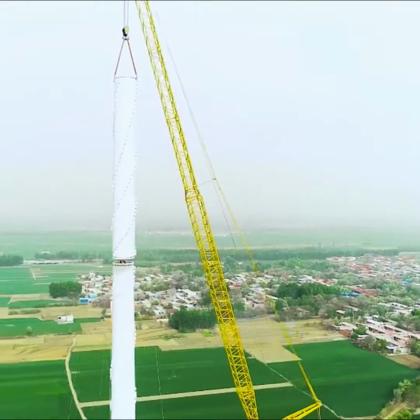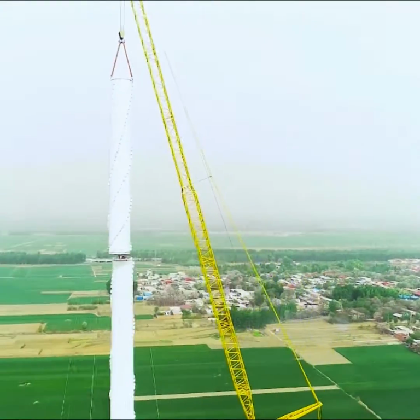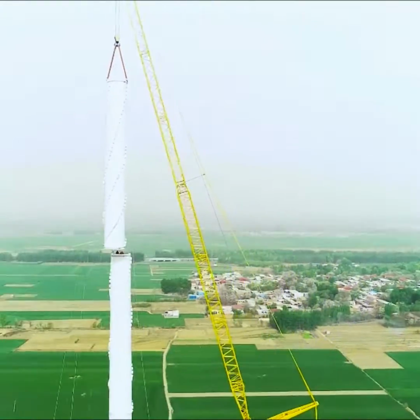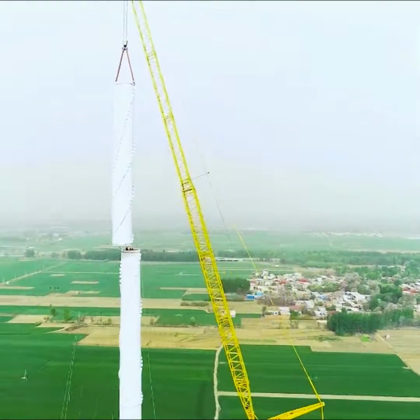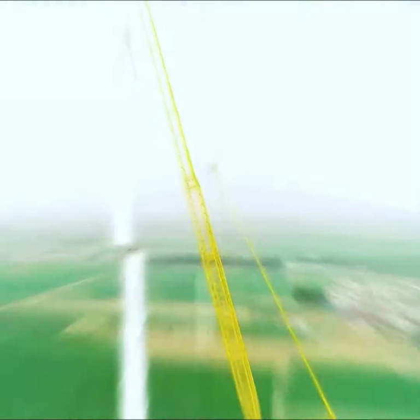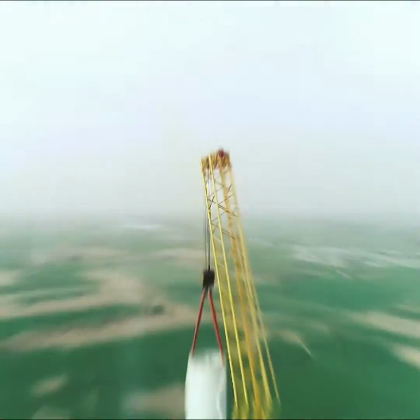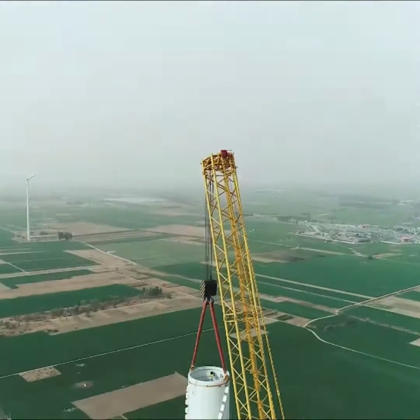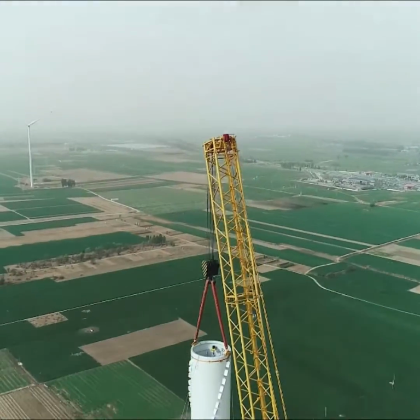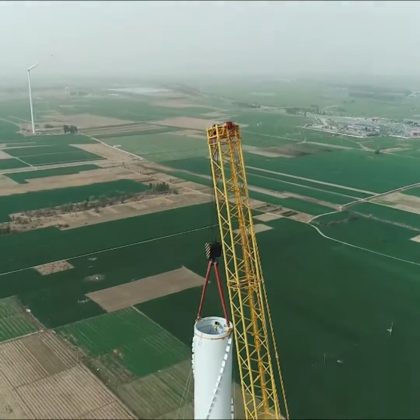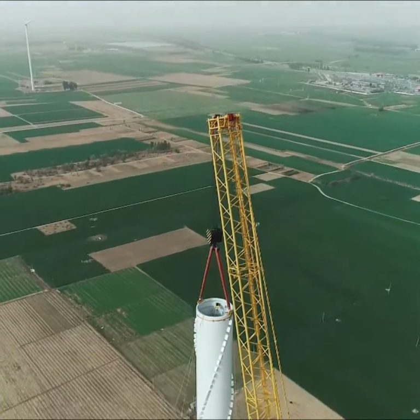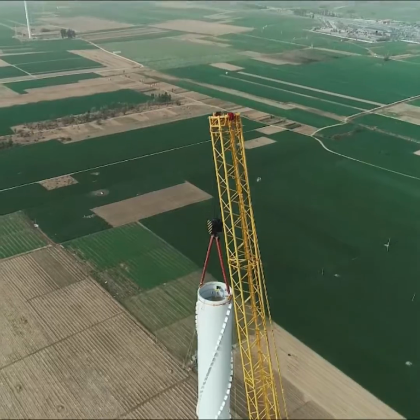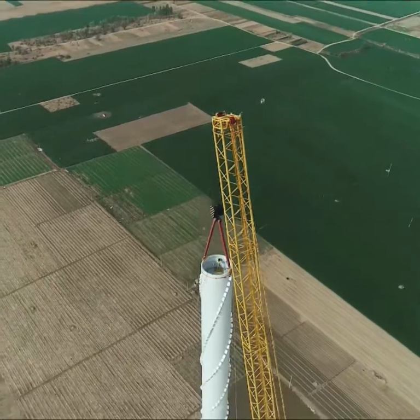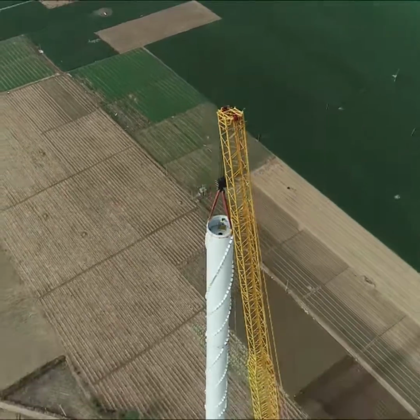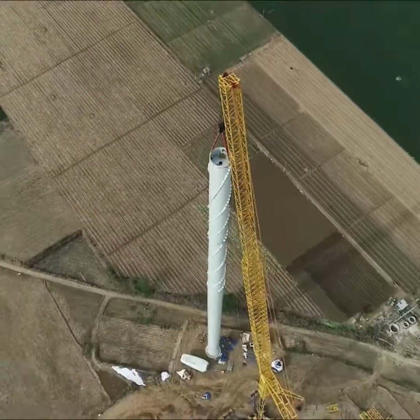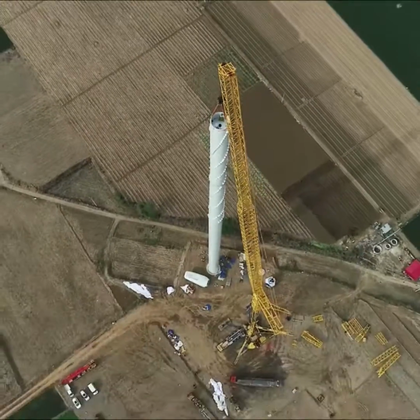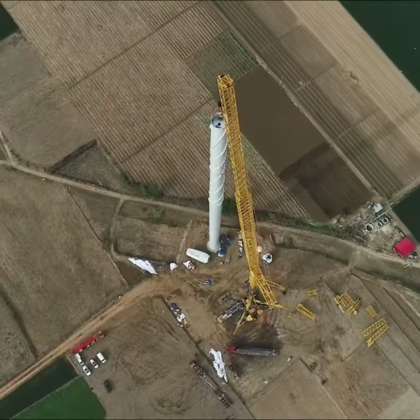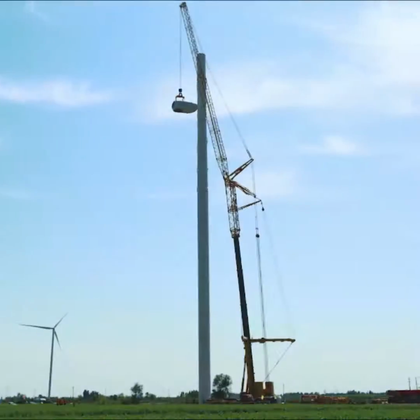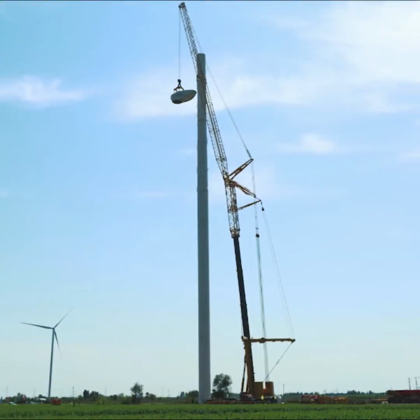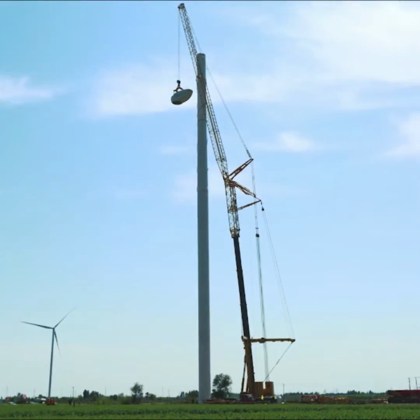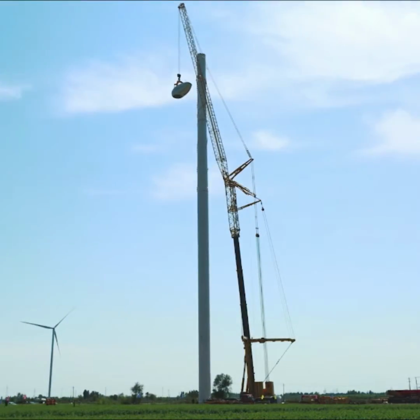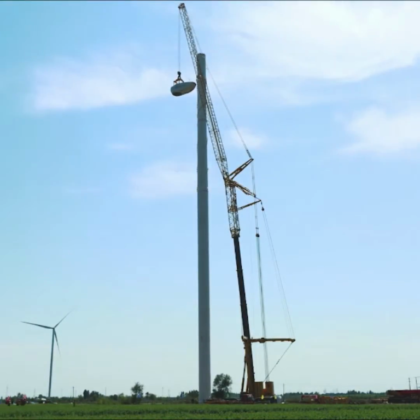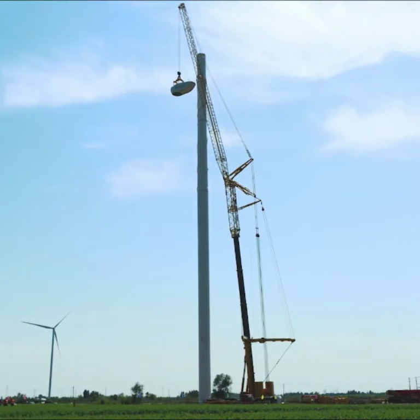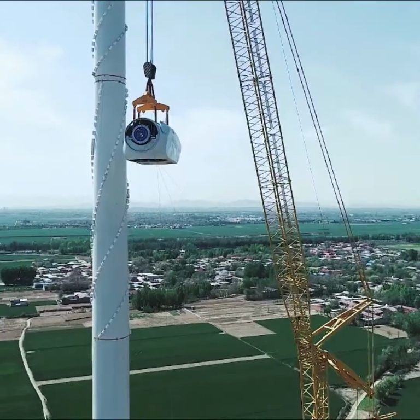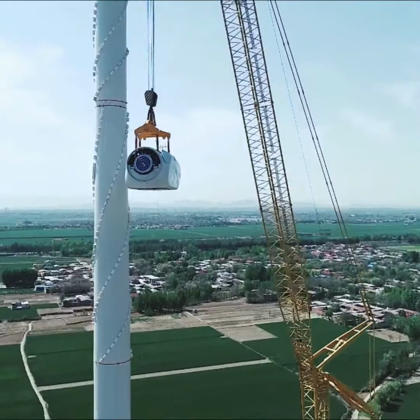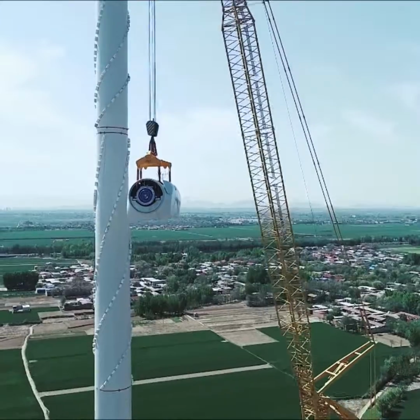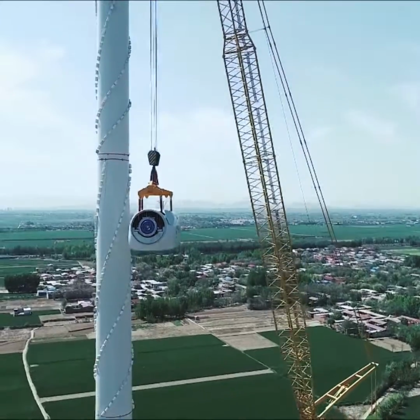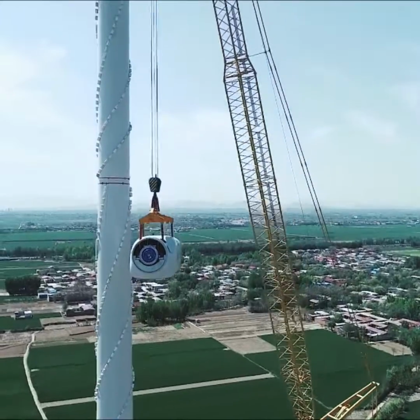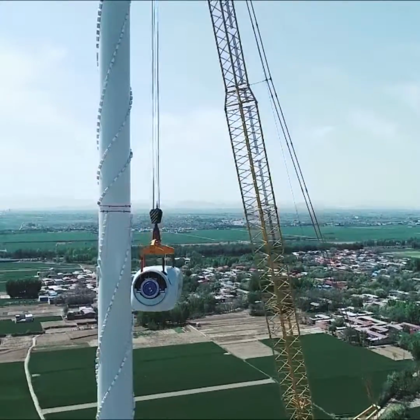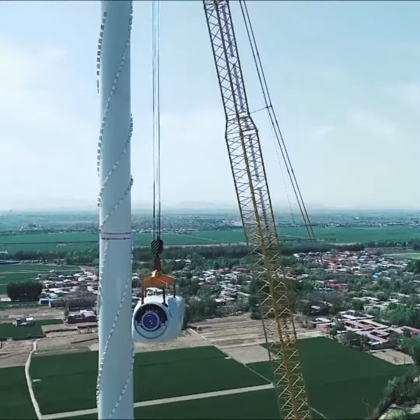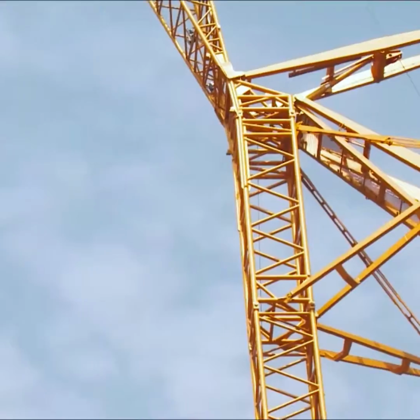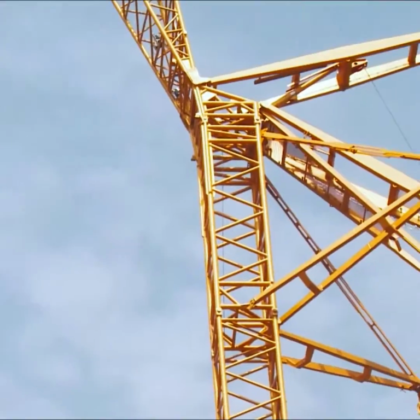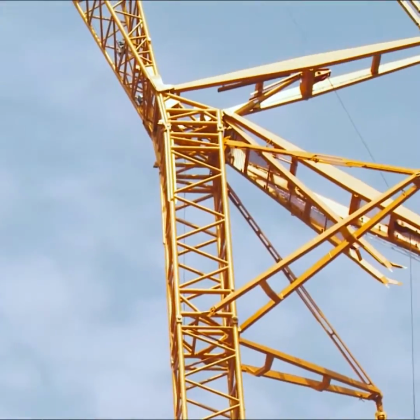A seven-section boom and specialized self-folding wind power jib facilitate installing wind turbines with hub height up to 140 meters. It is the world's first wheeled crane capable of installing impellers at such height.